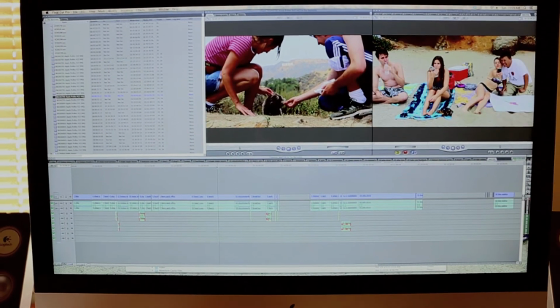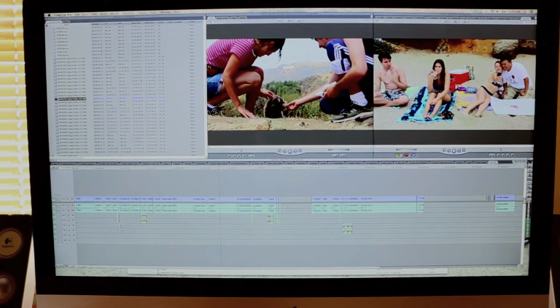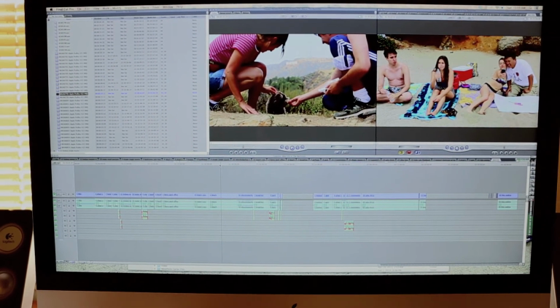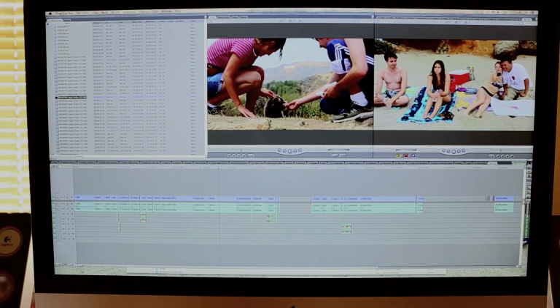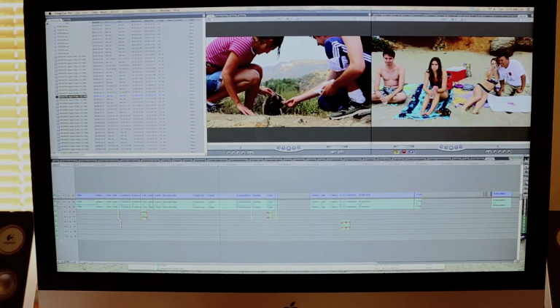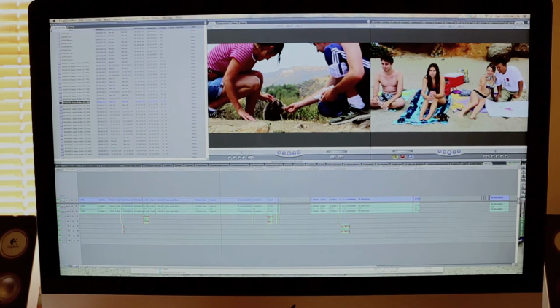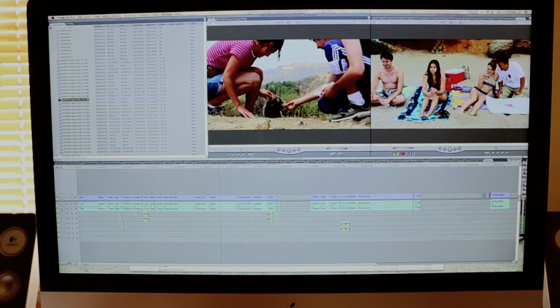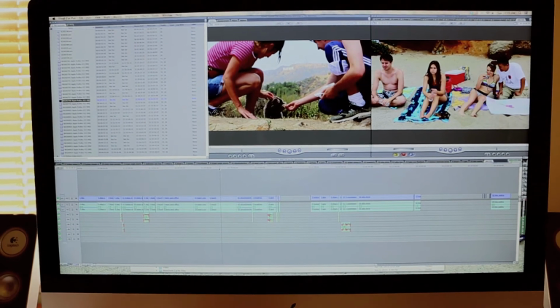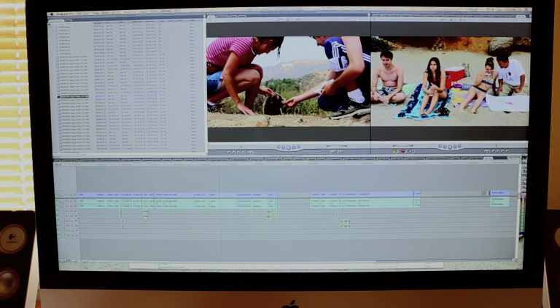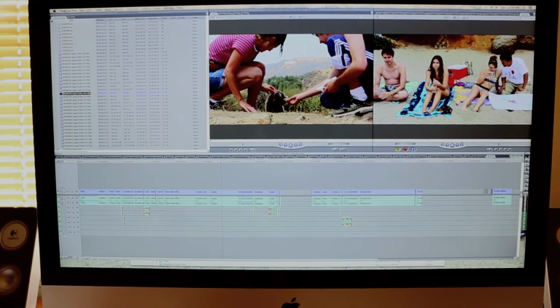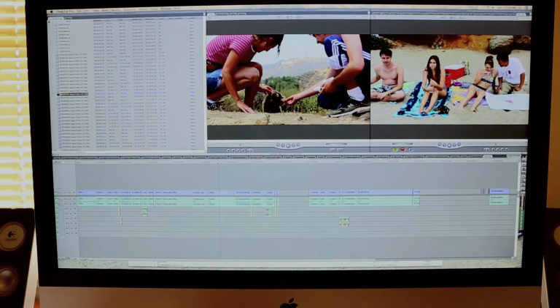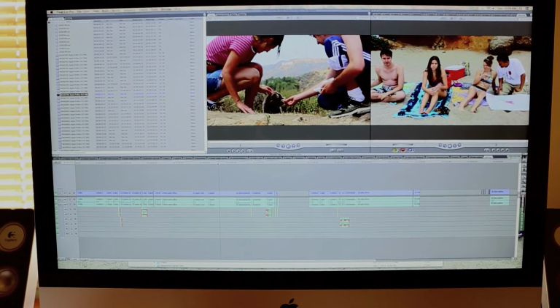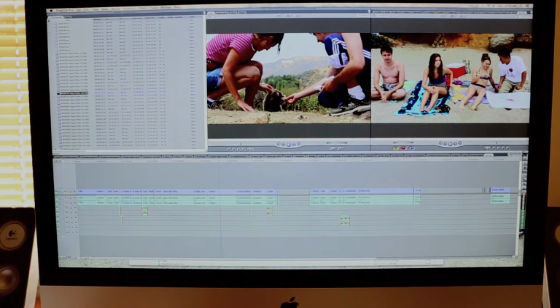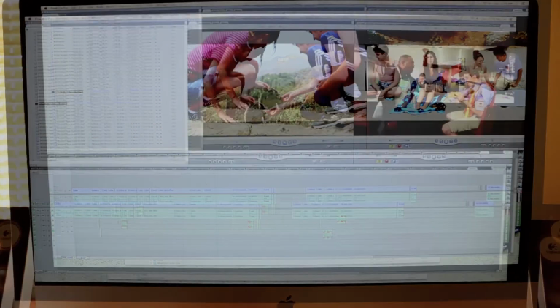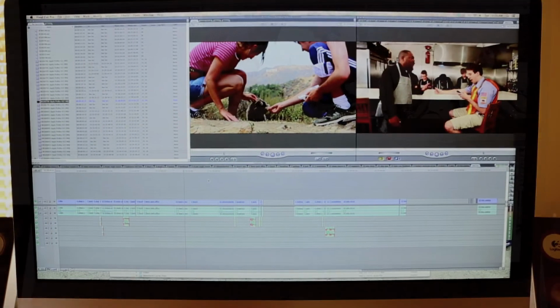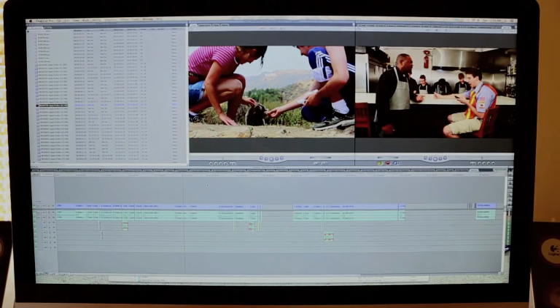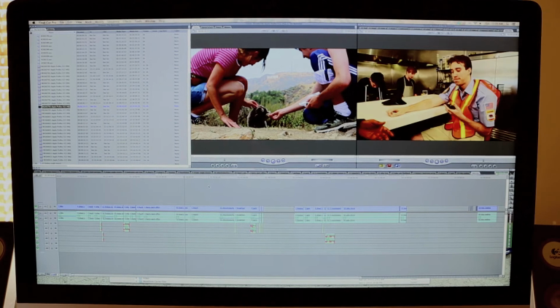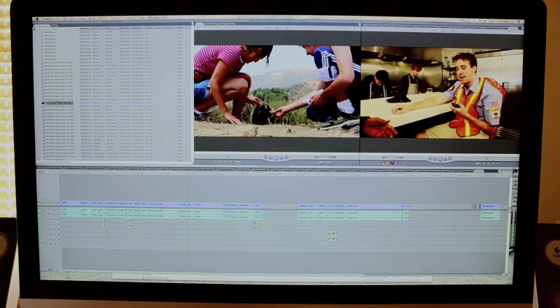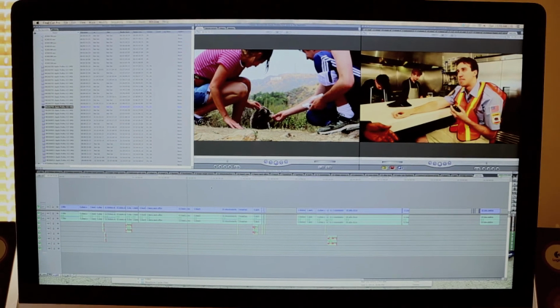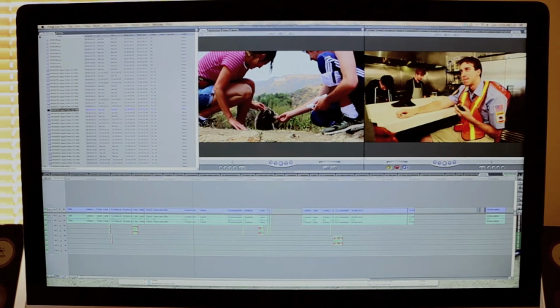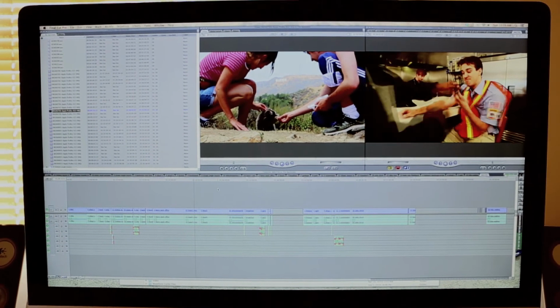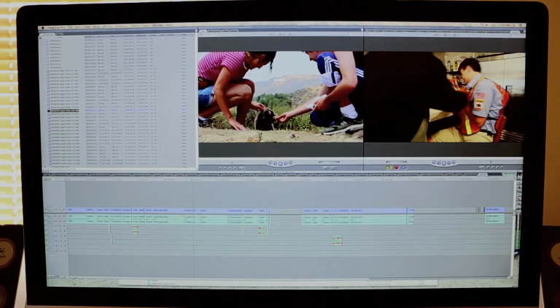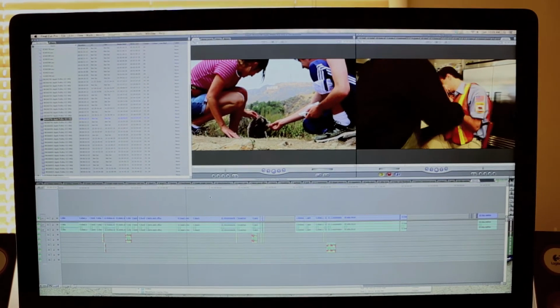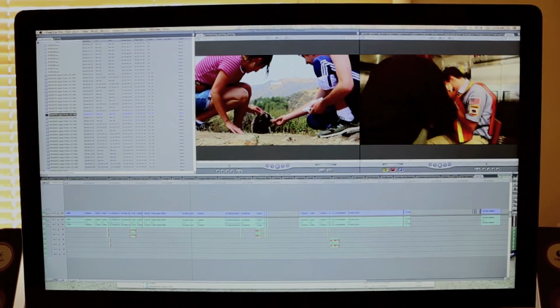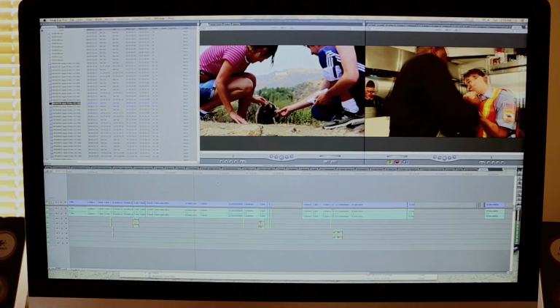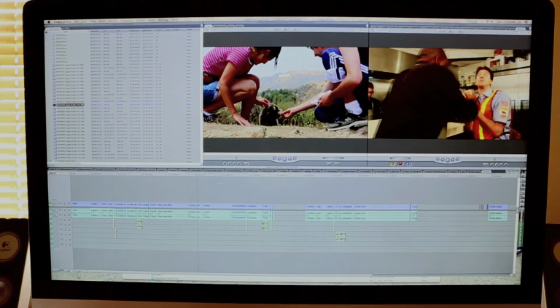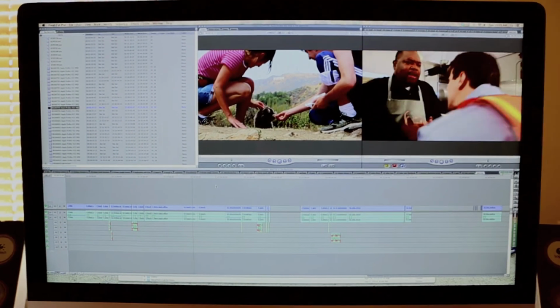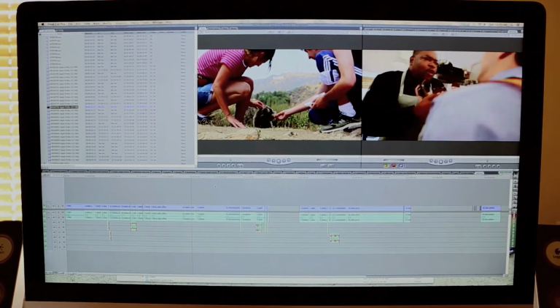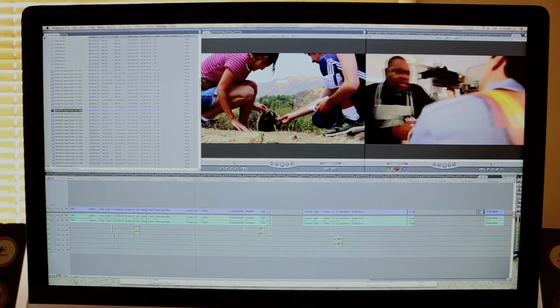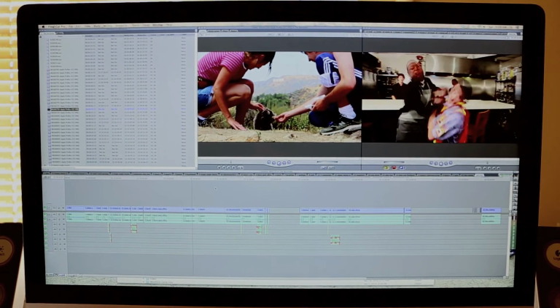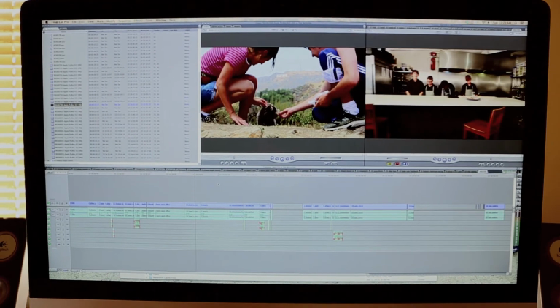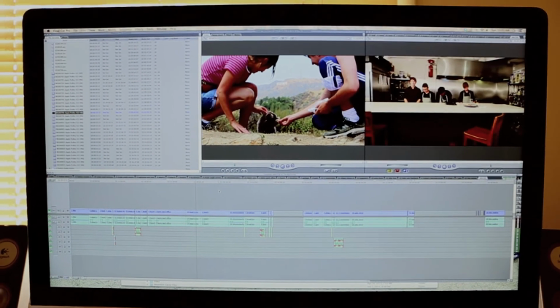Currently we have over an hour edited. Got a long ways to go, but I've also gotten a lot done so far. I've been editing in between shoots and just making sure we're on pace. It's going great. So there's a glimpse of The Backslide.